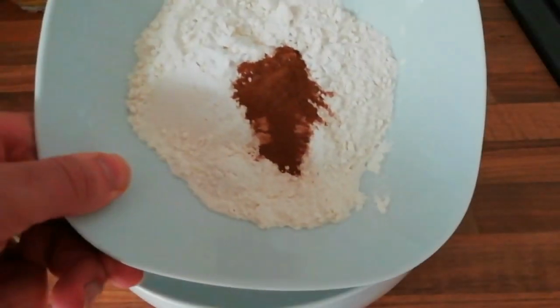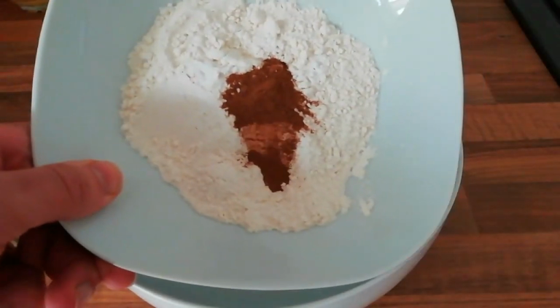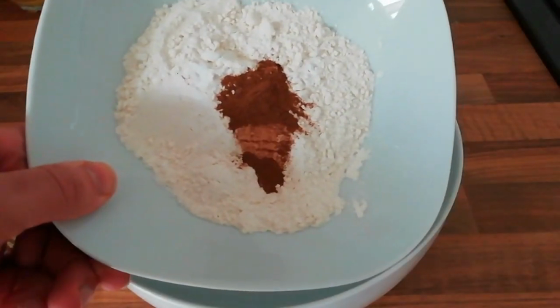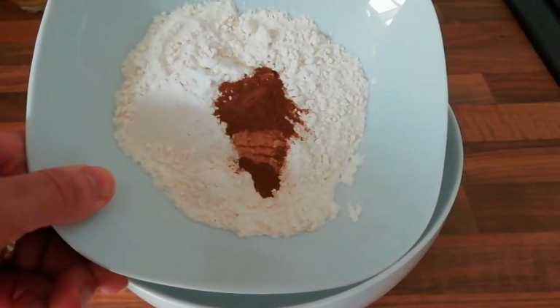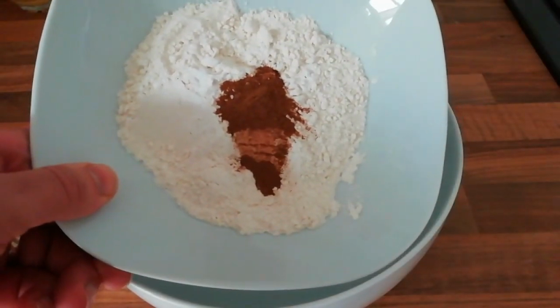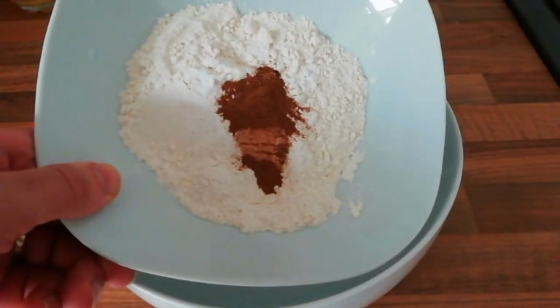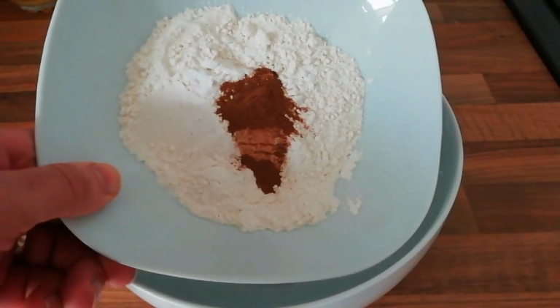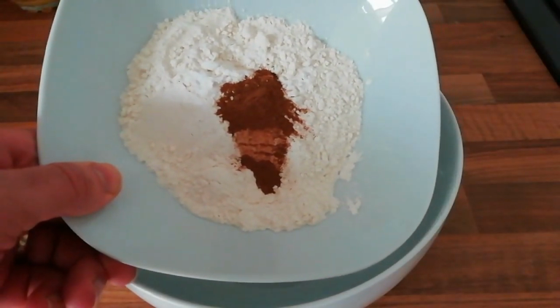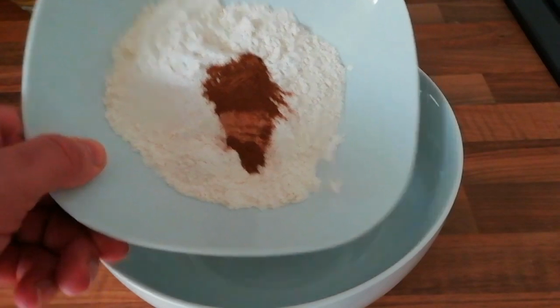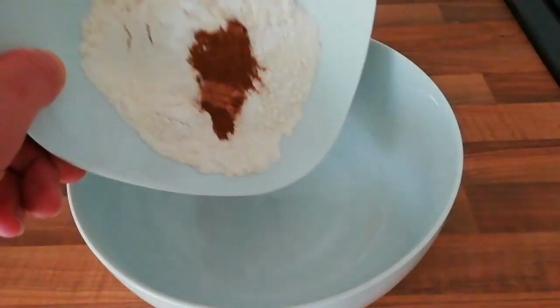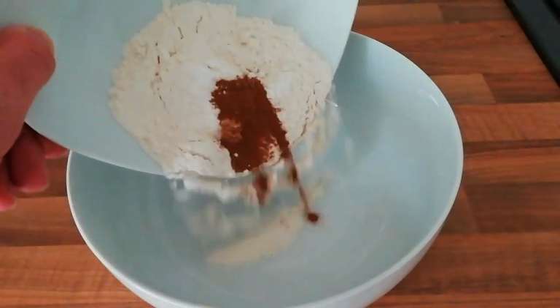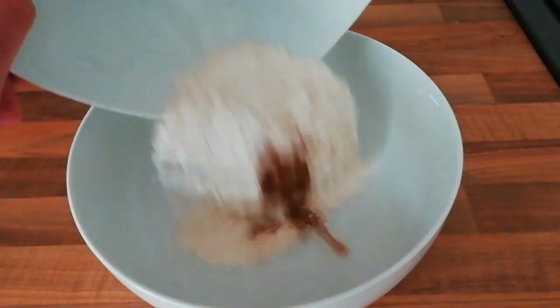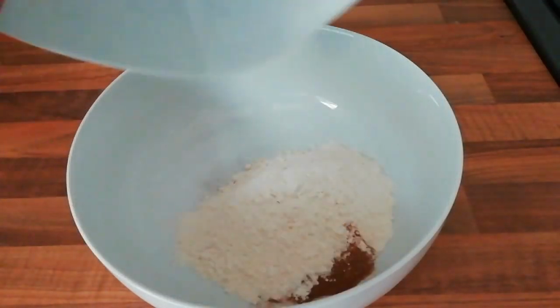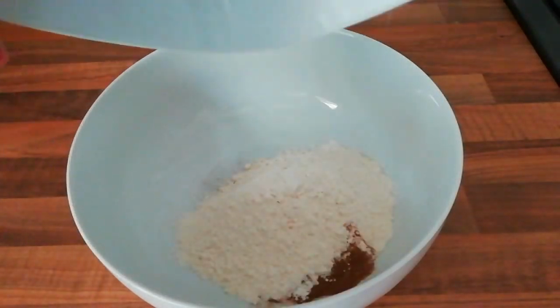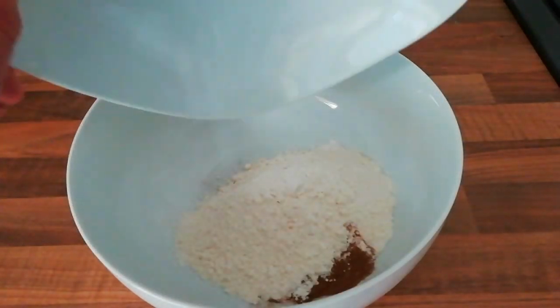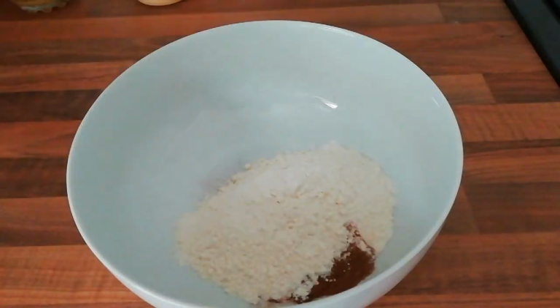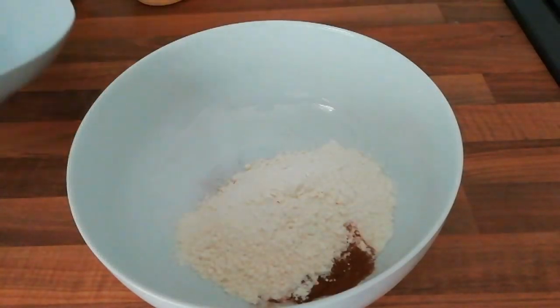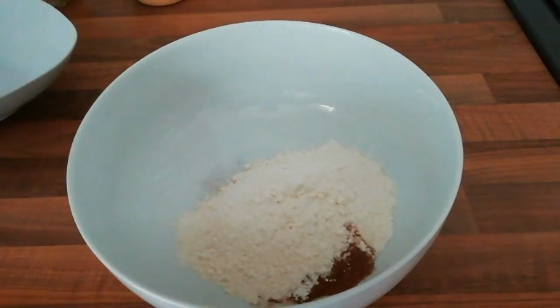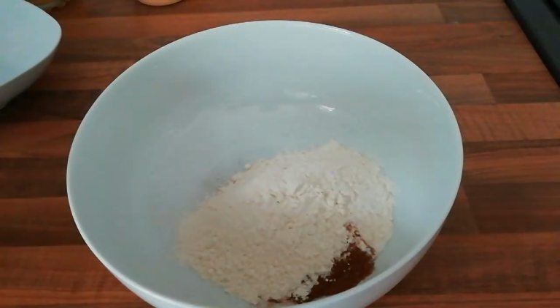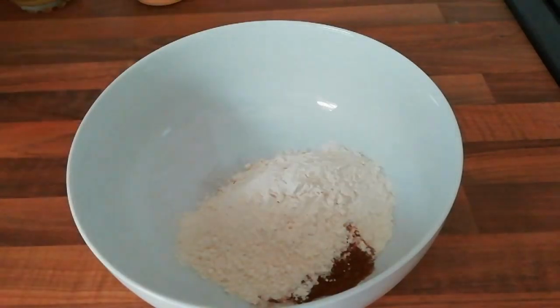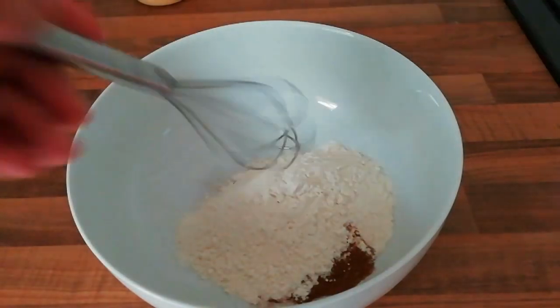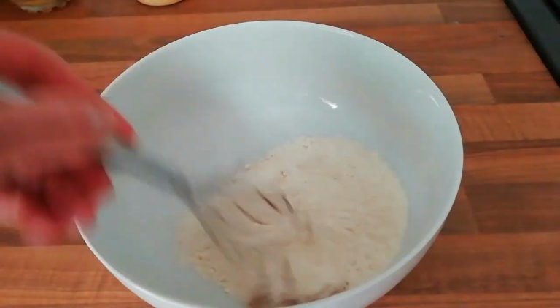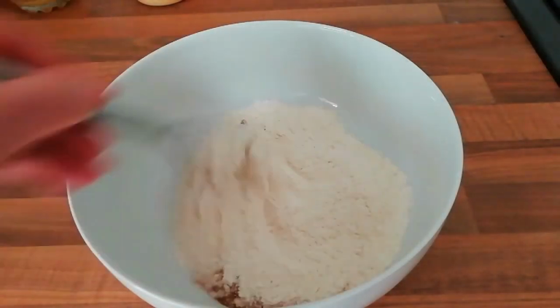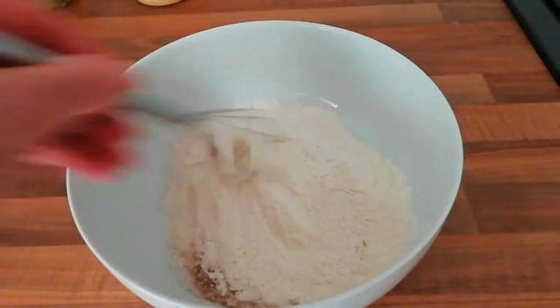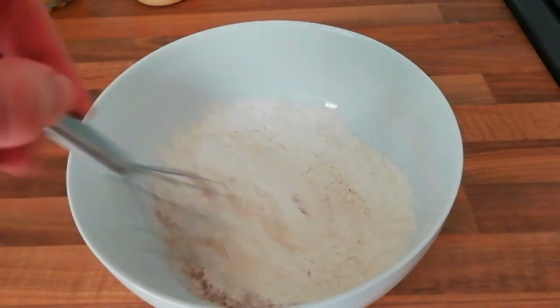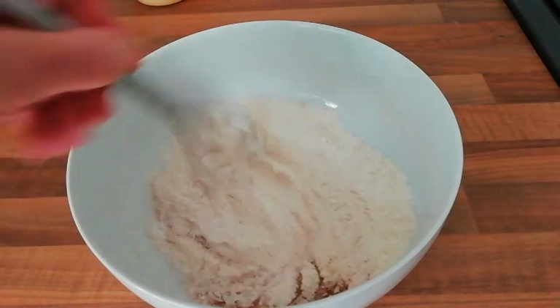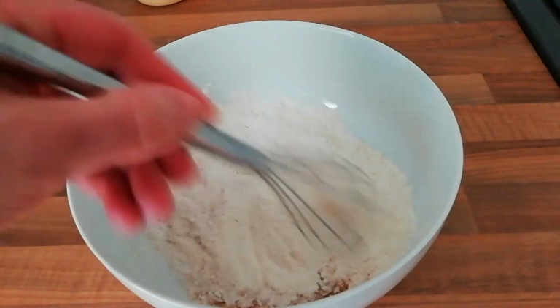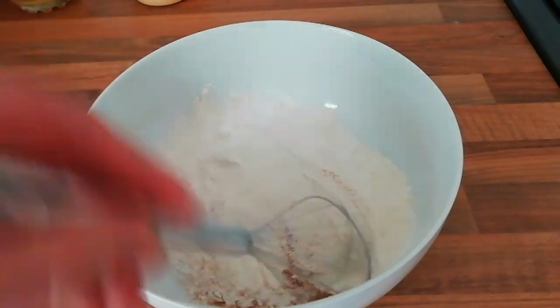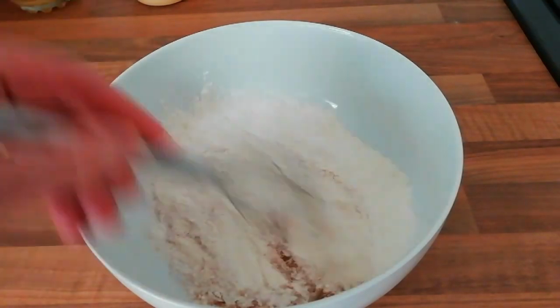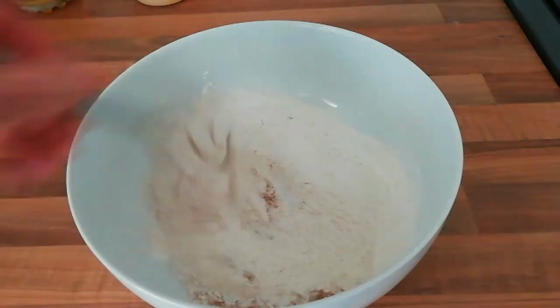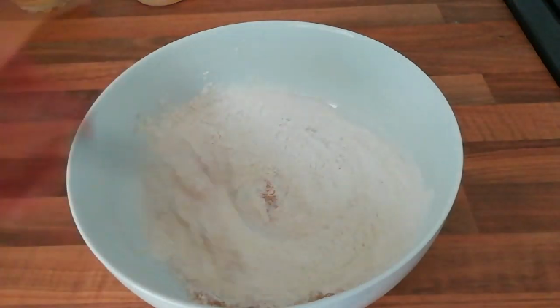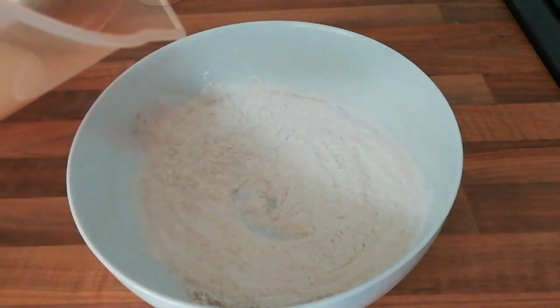So we are going to start making our pancake batter. We are going in with 120g of plain flour, half a teaspoon of cinnamon and half a teaspoon of bicarbonate of soda. We just want to mix that together.